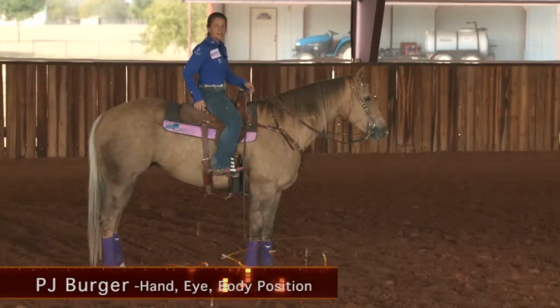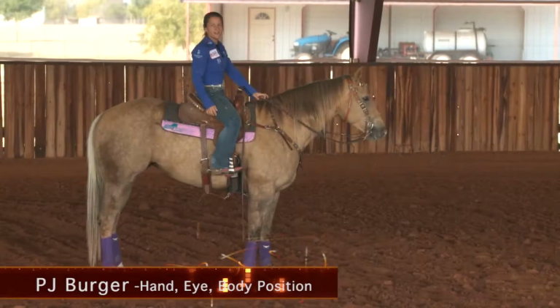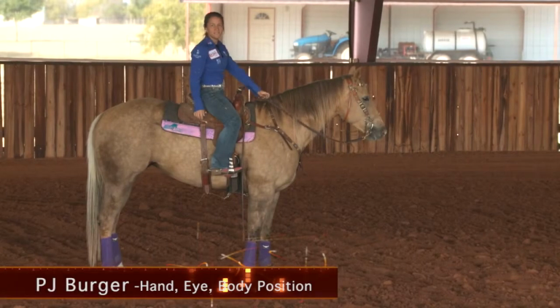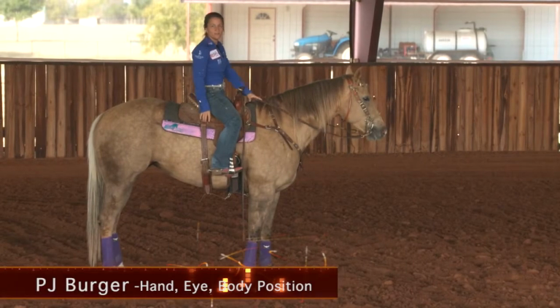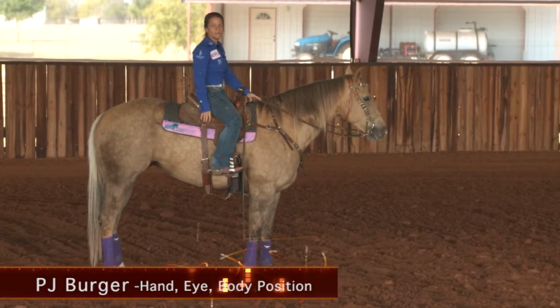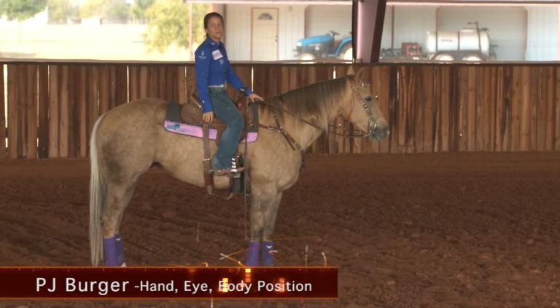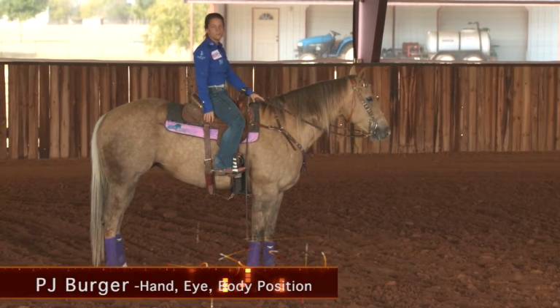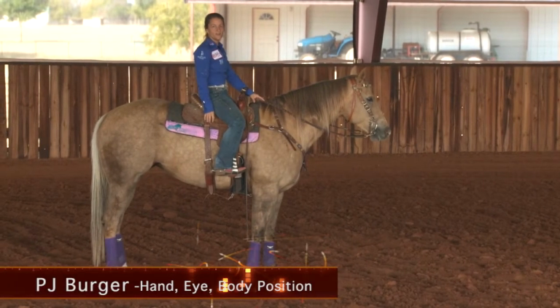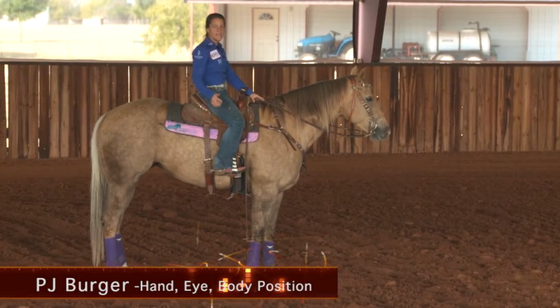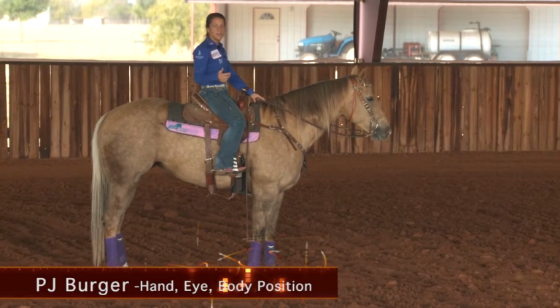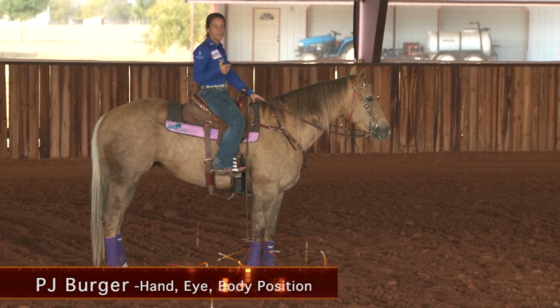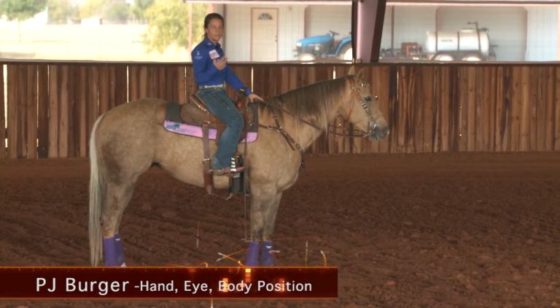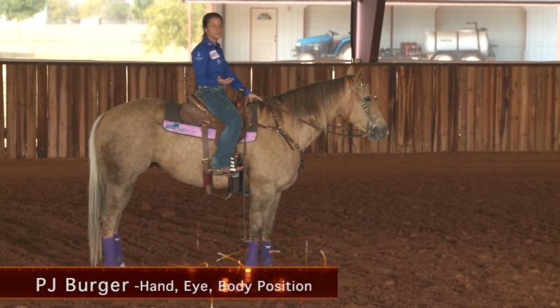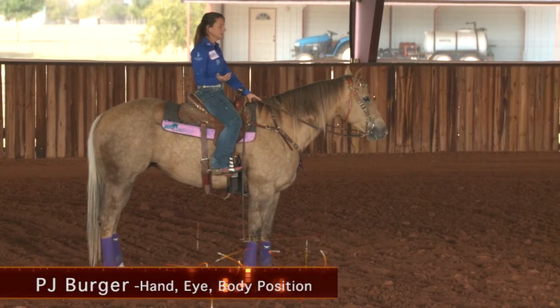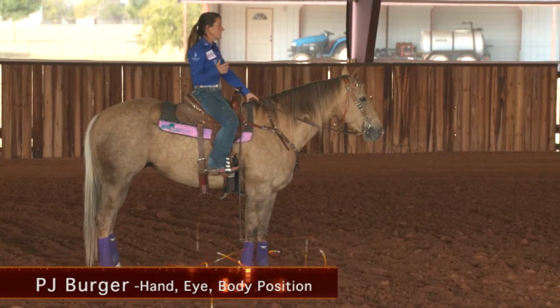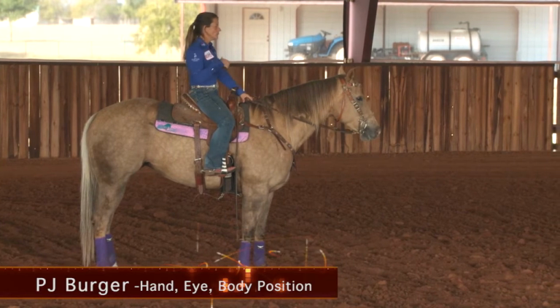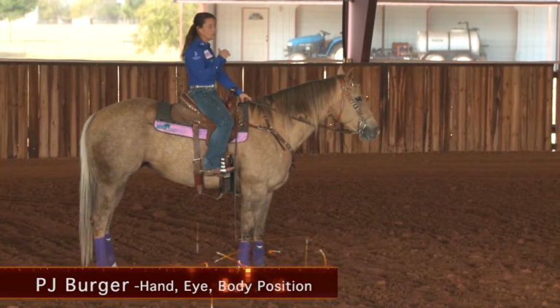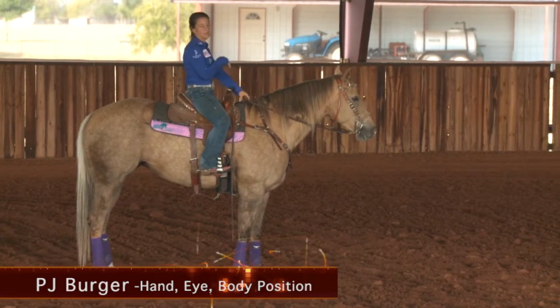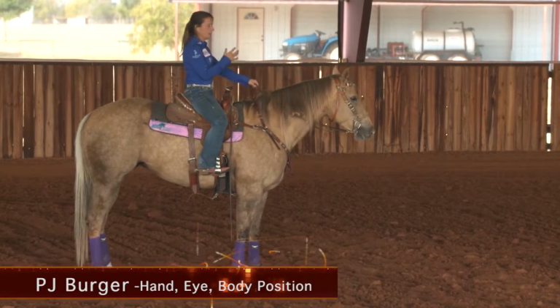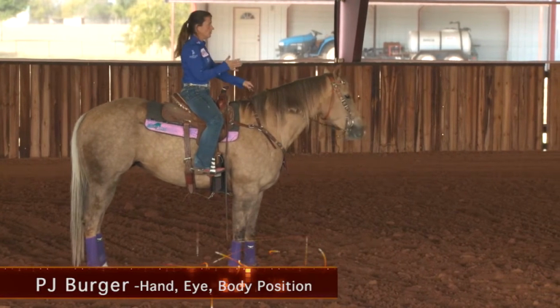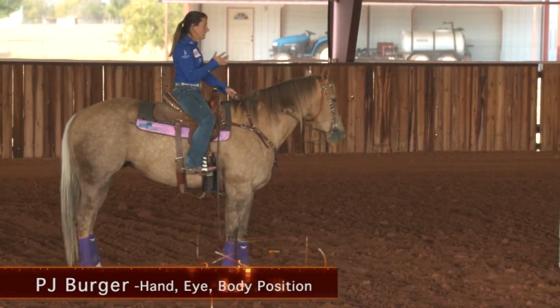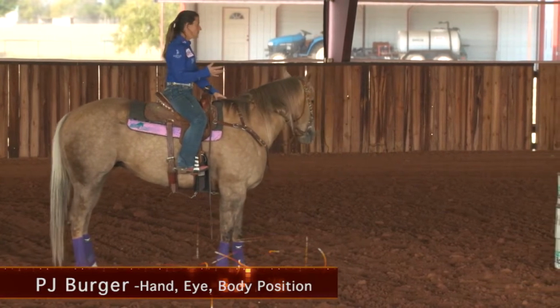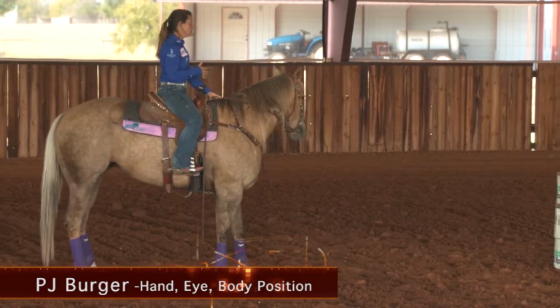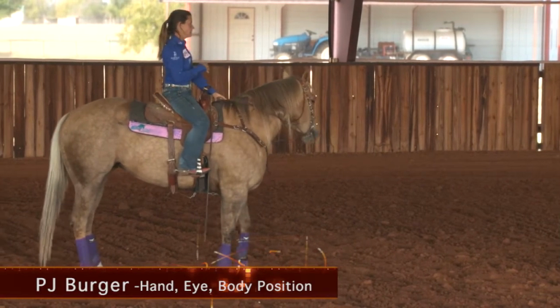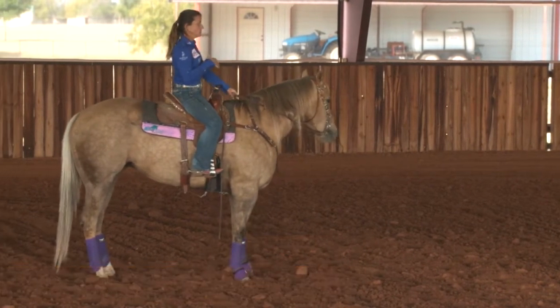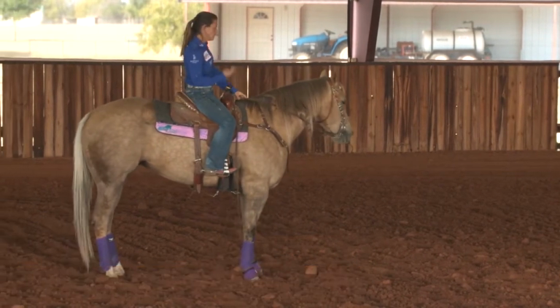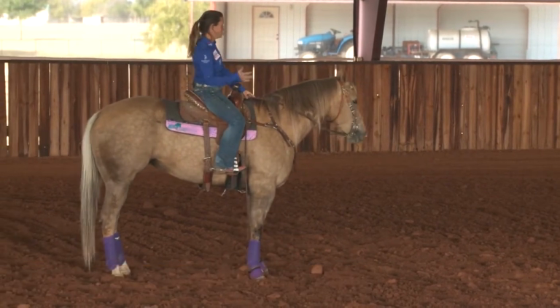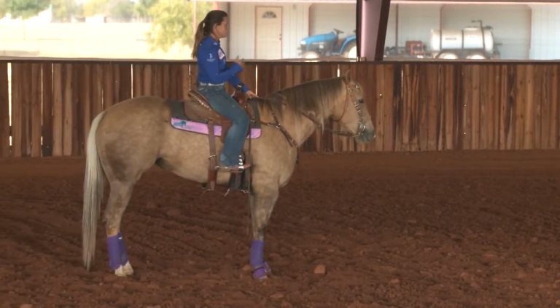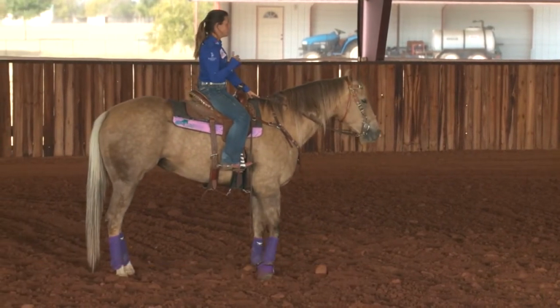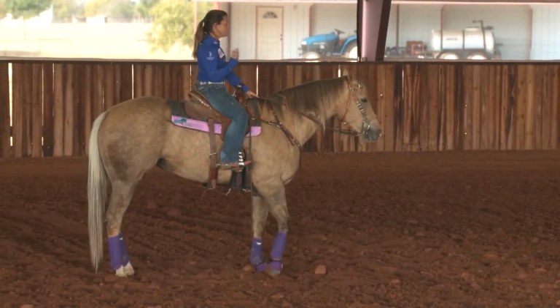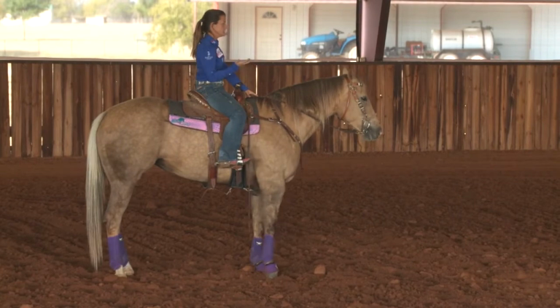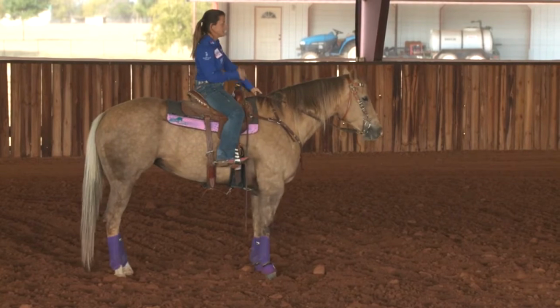Hi, I'm PJ Berger. I'm going to talk to you about hand-eye body position, where I would like to be going around the barrel, whether you're going right or left, it should still be the same.